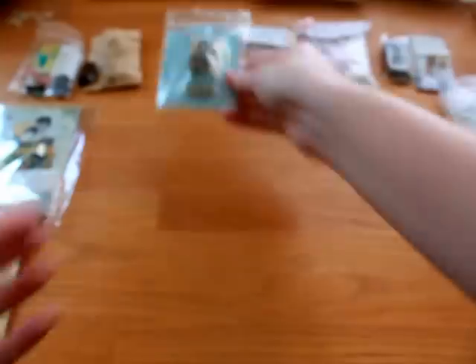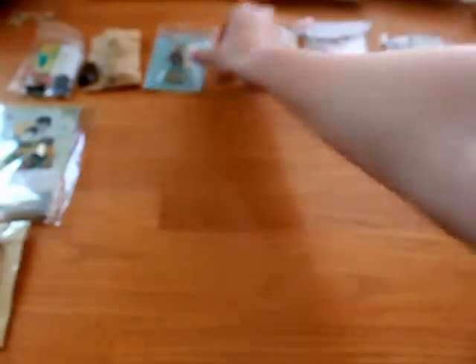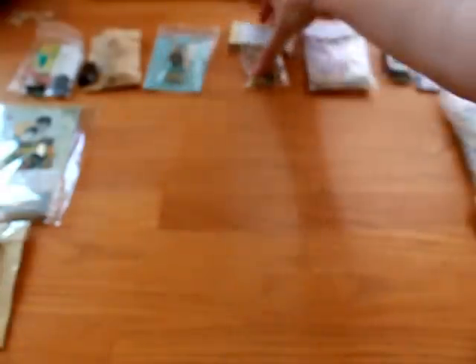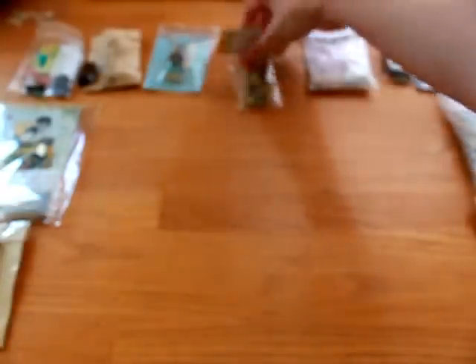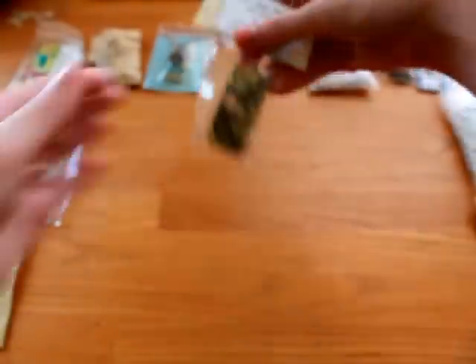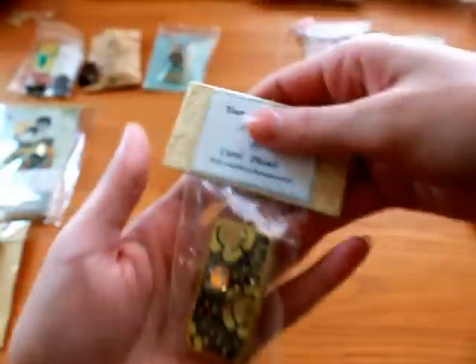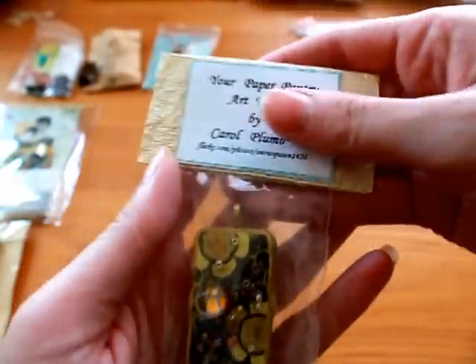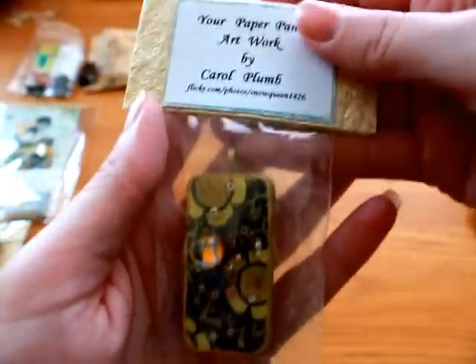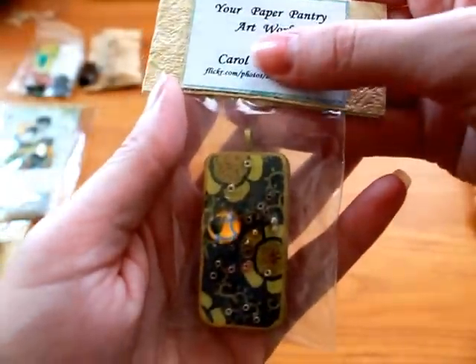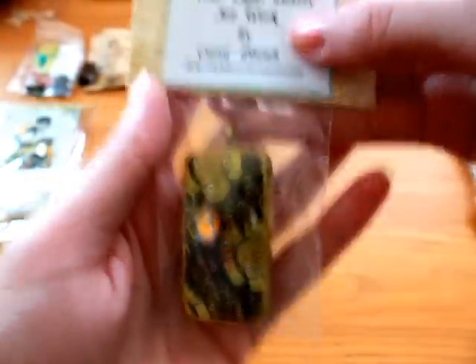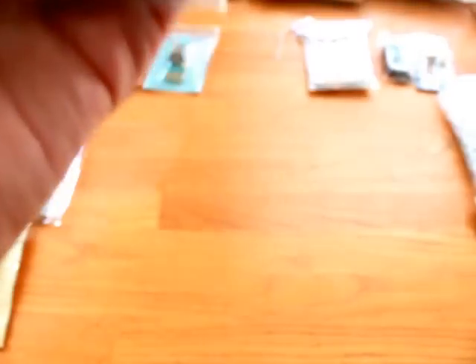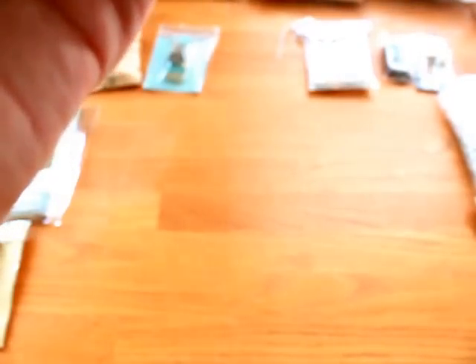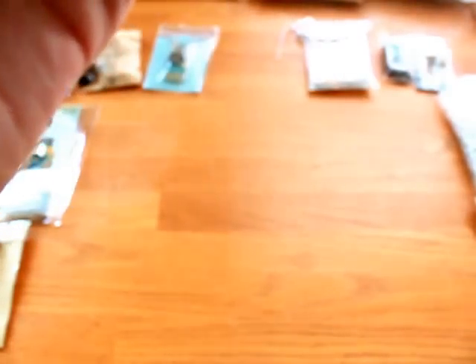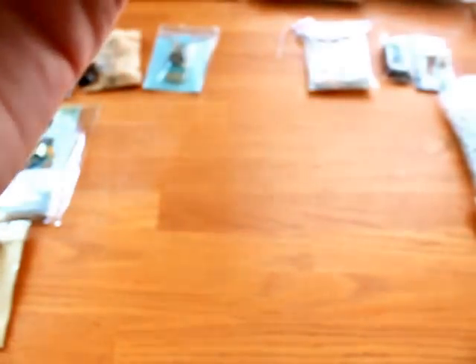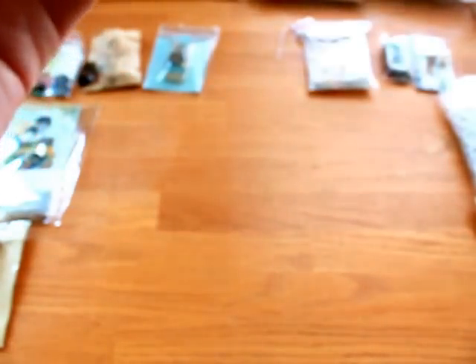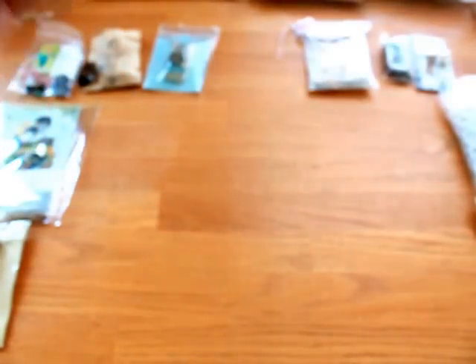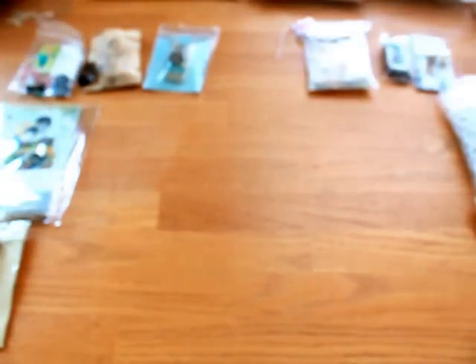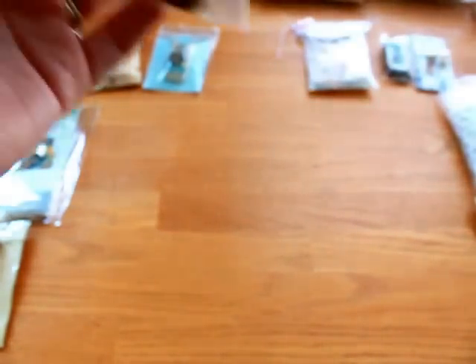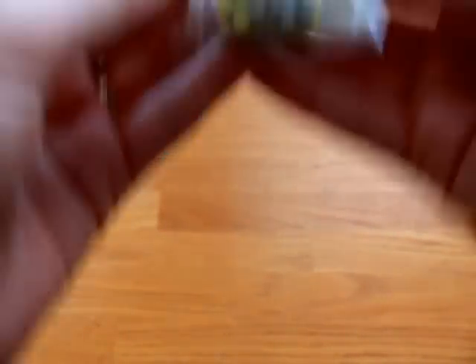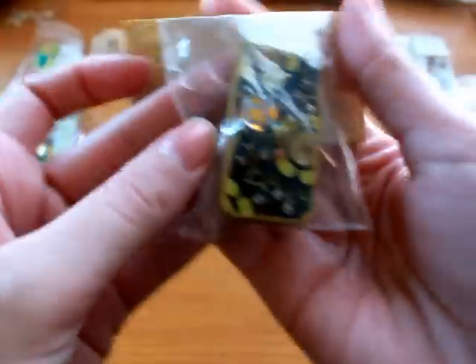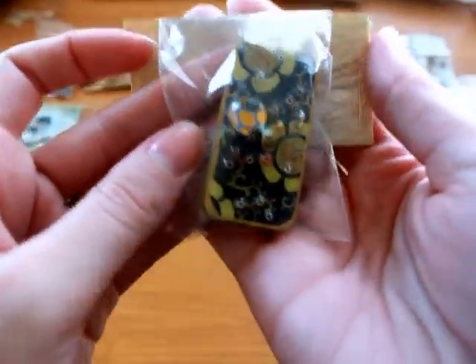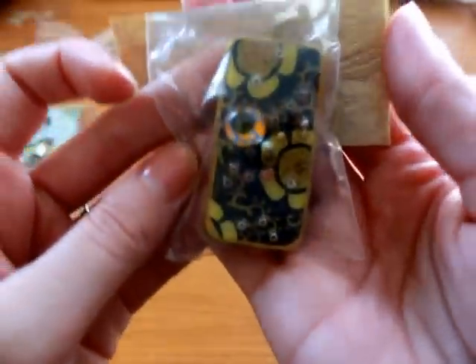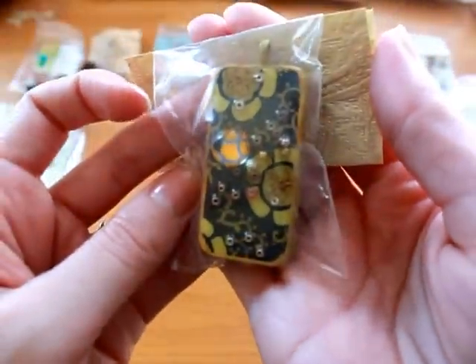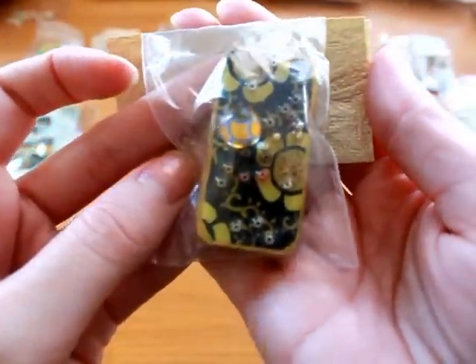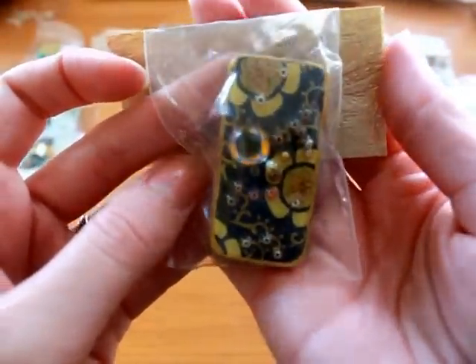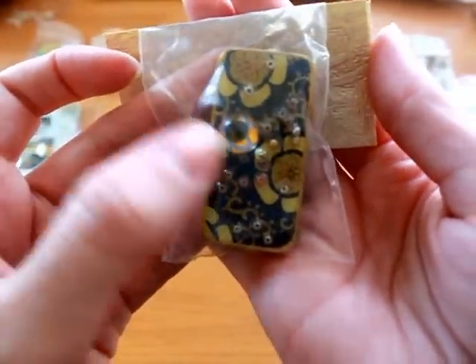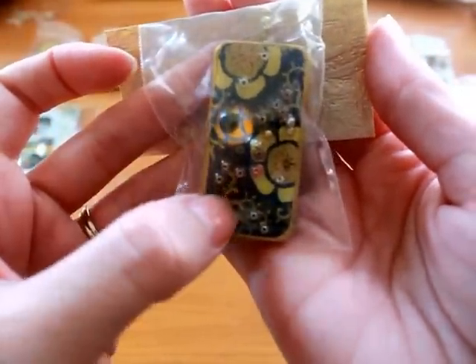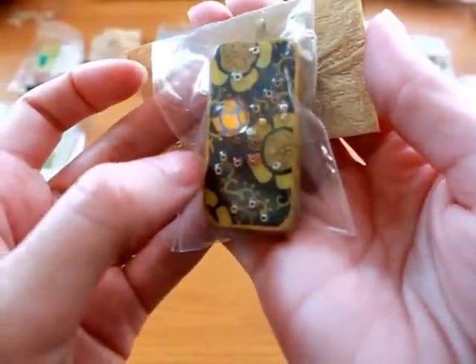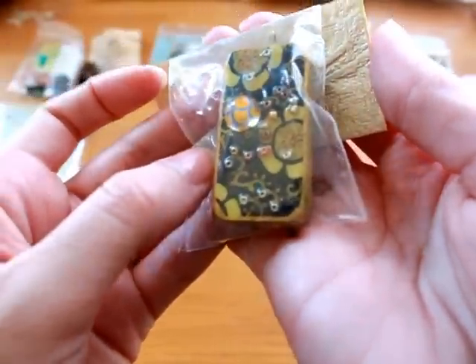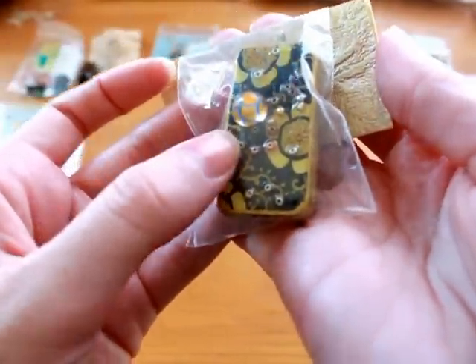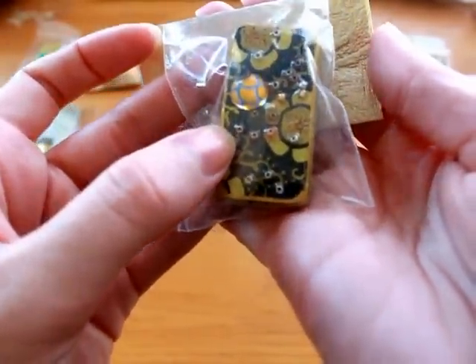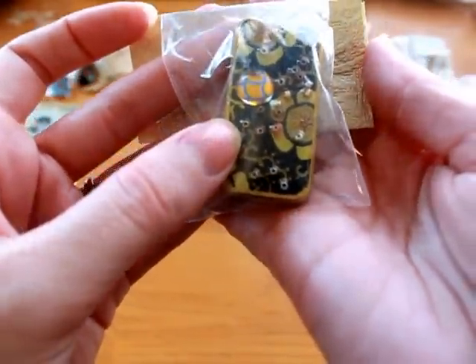And then this one is by Carol. She didn't put hers — but anyways, that is one of hers. I love the paper that she used, and she added all these pretty beads.